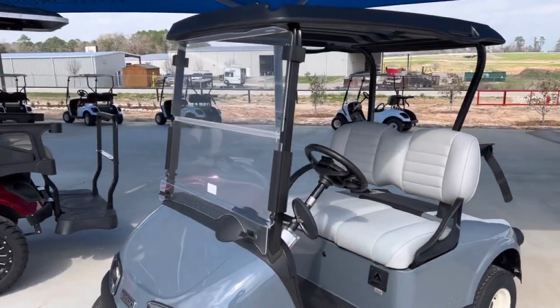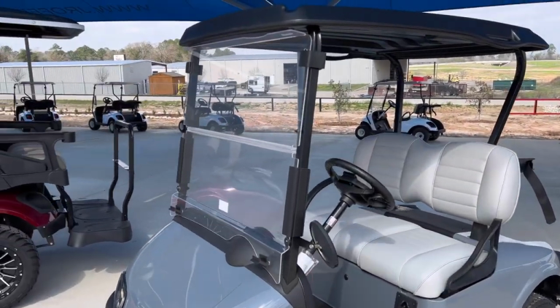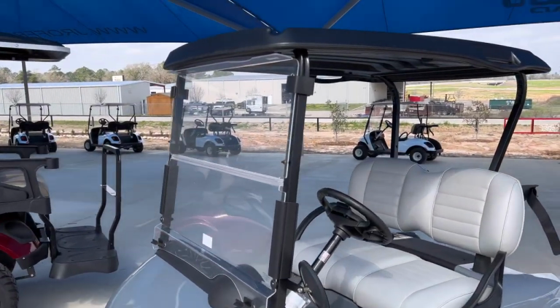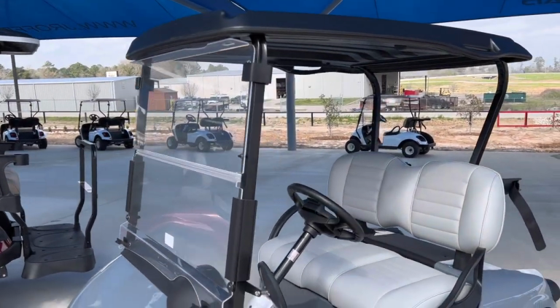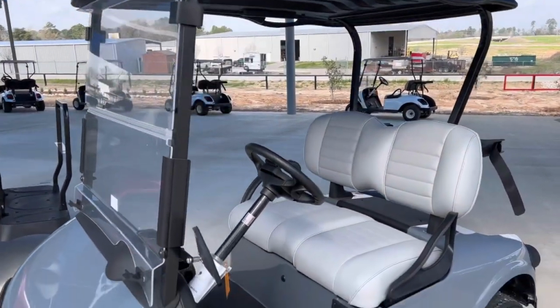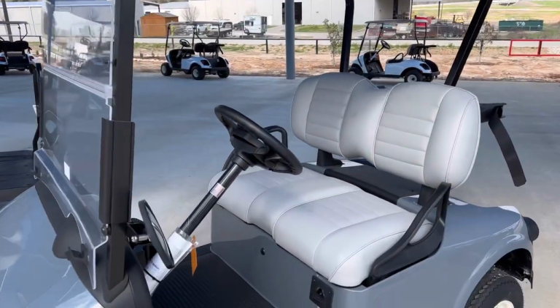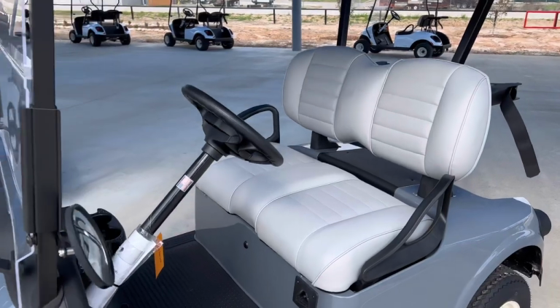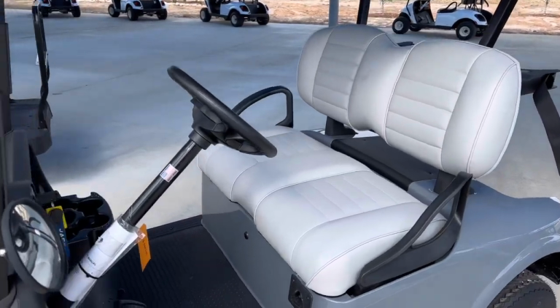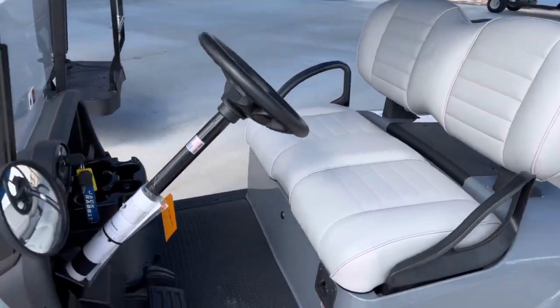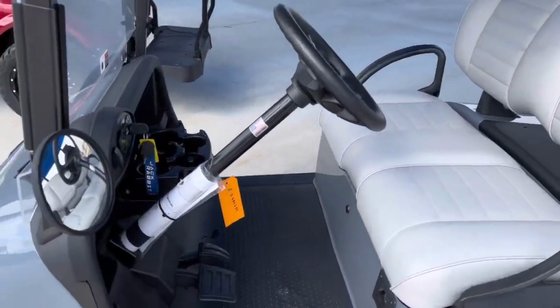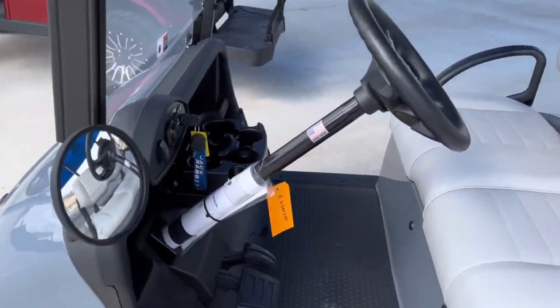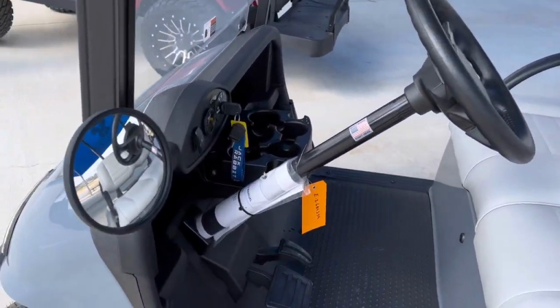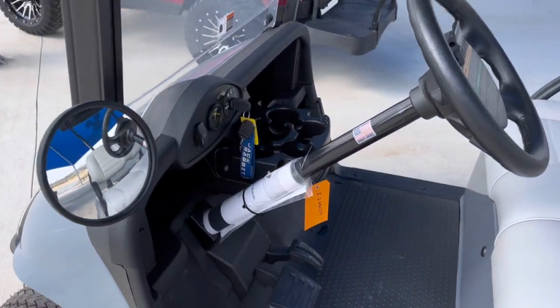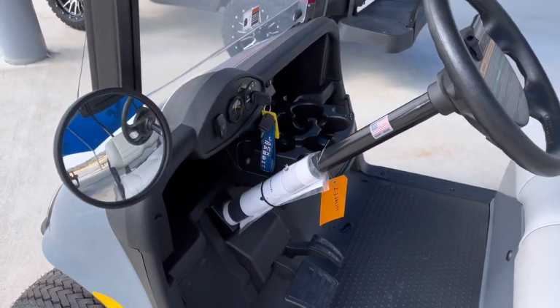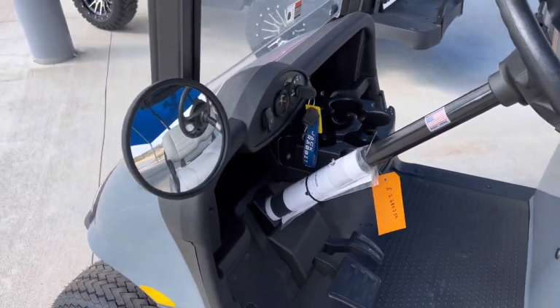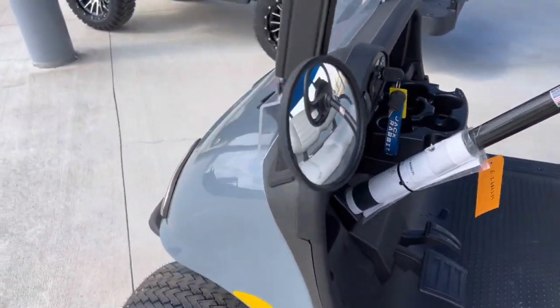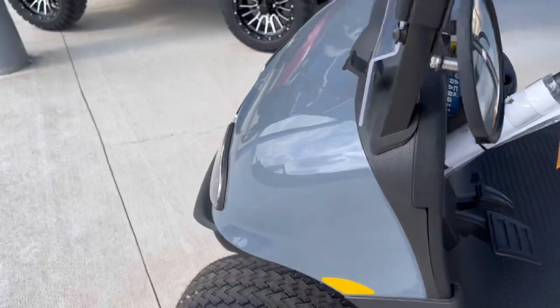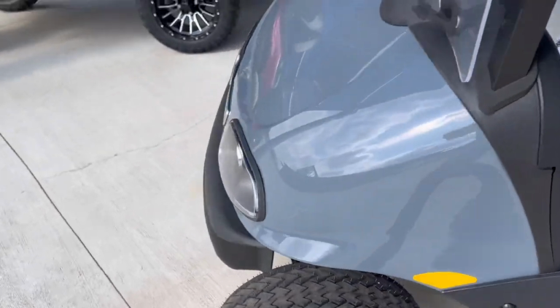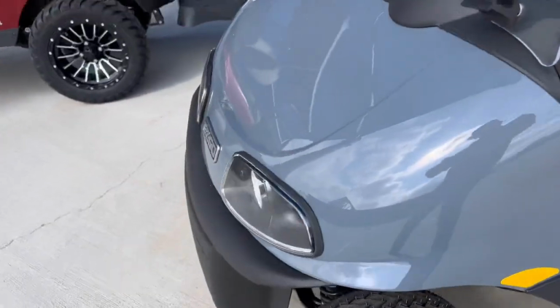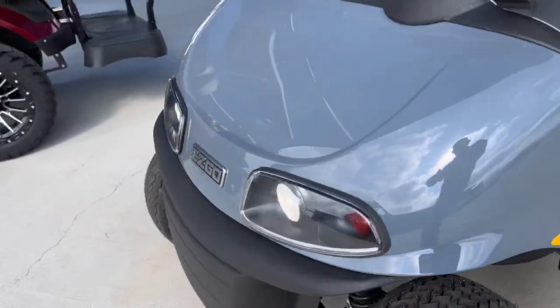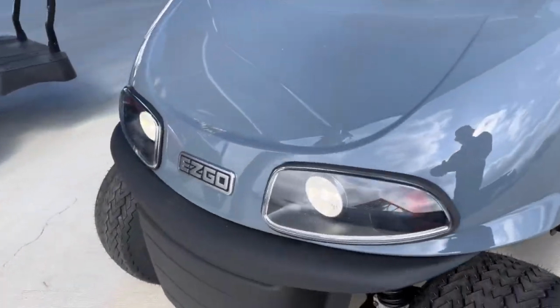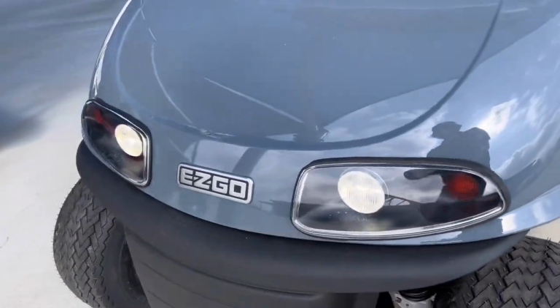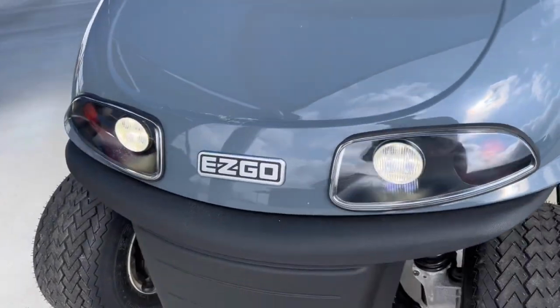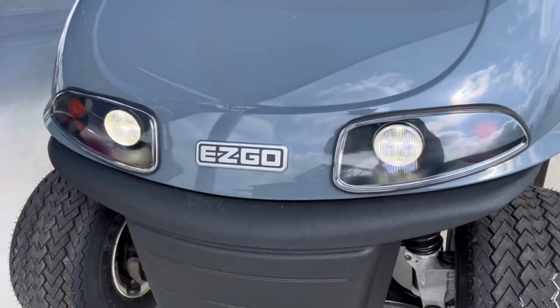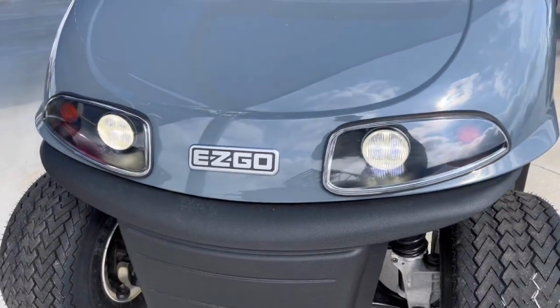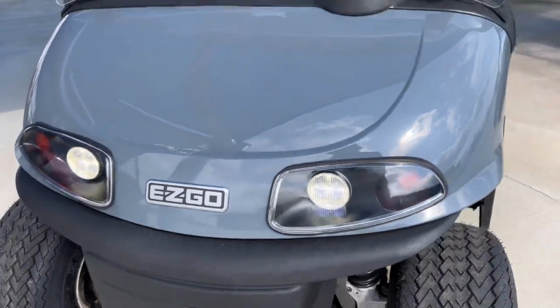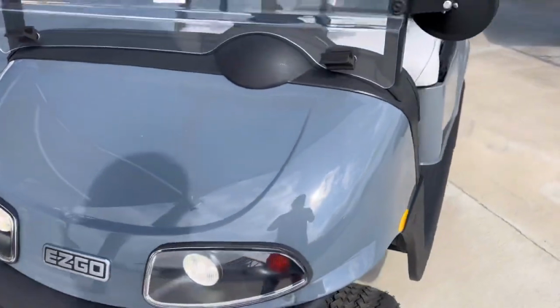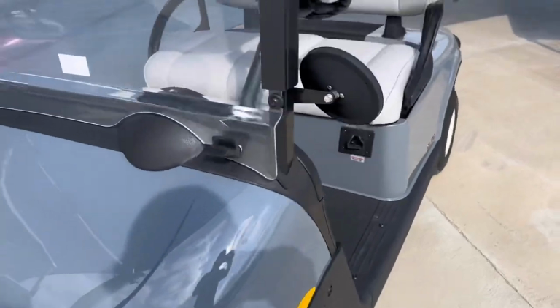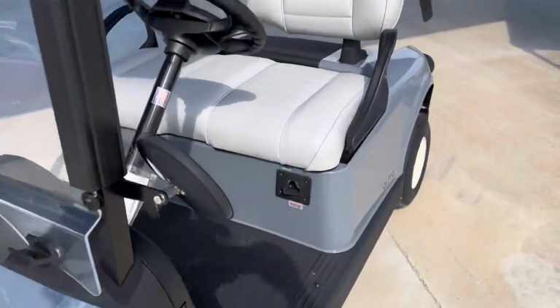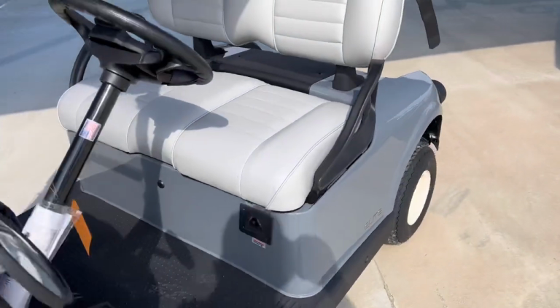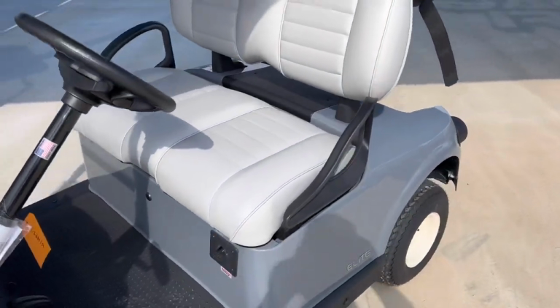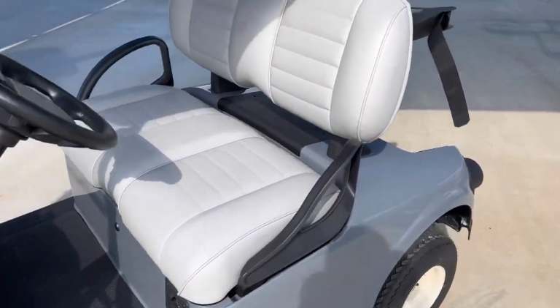Got a windshield and top on it. Two-seater. Comes with a mirror. Finished in this kind of slate gray color.